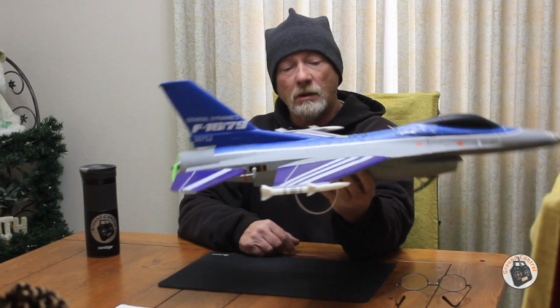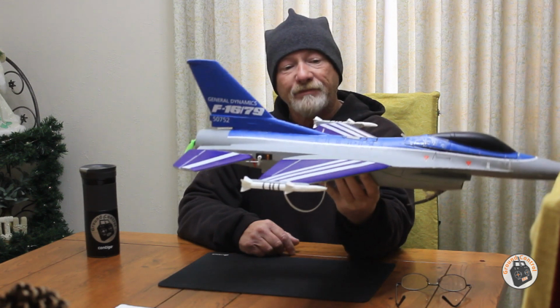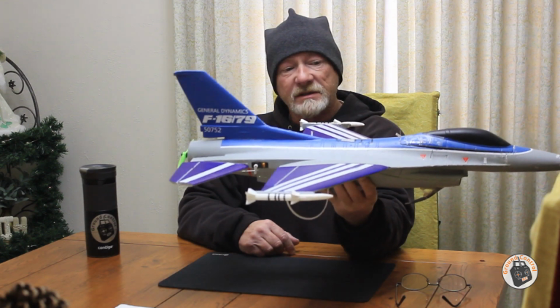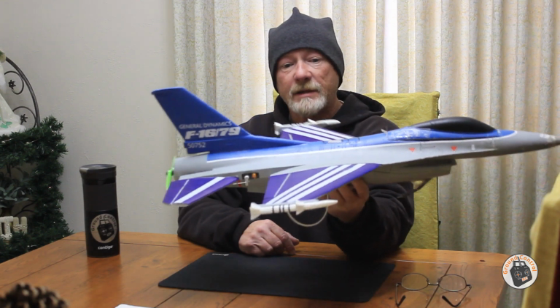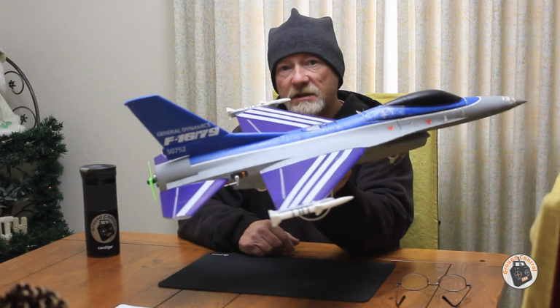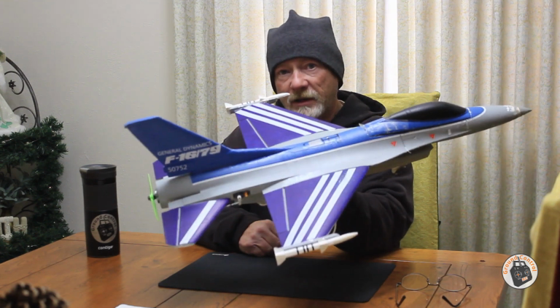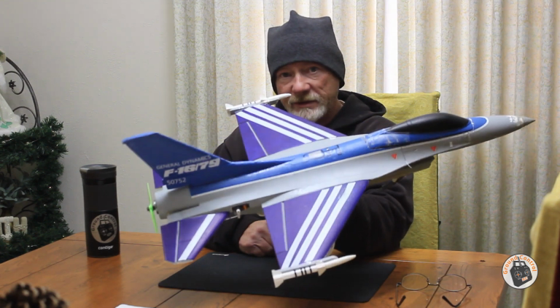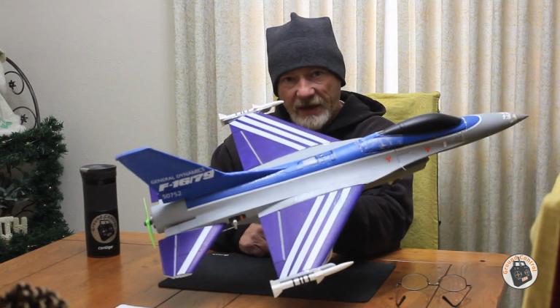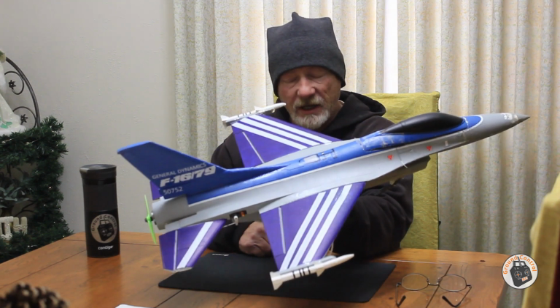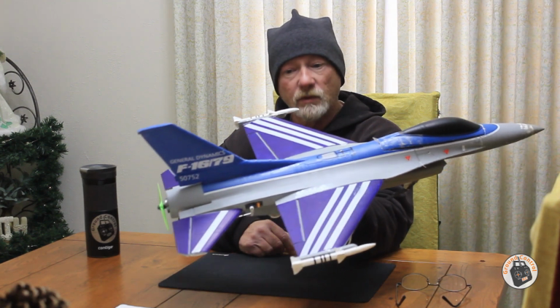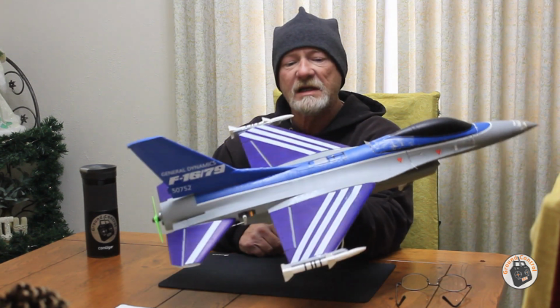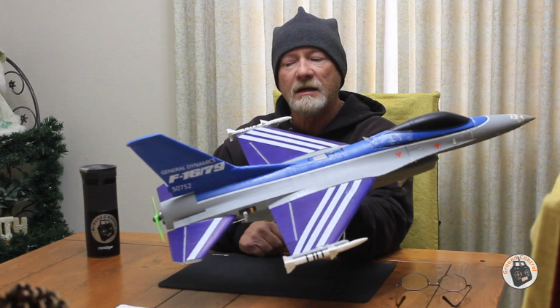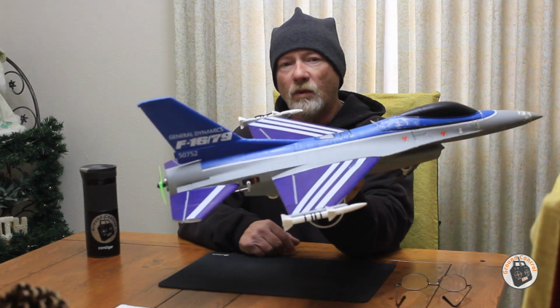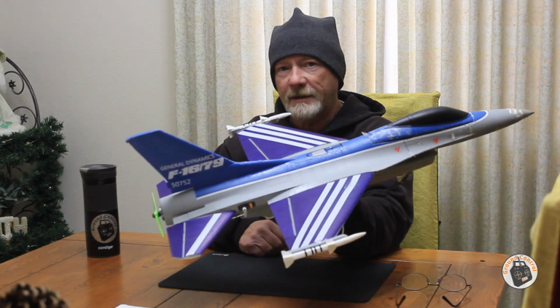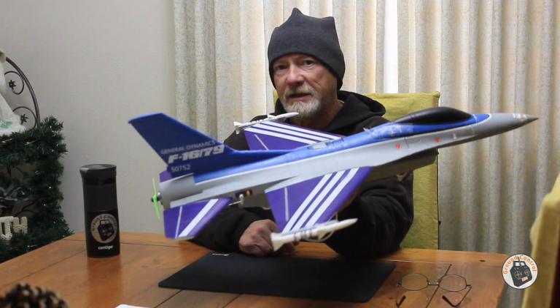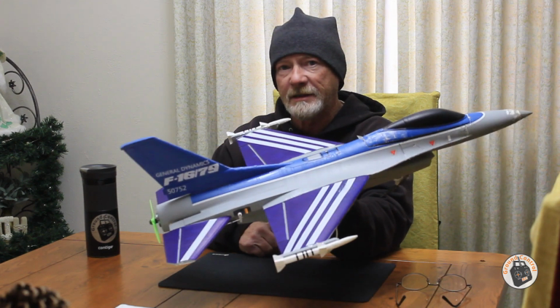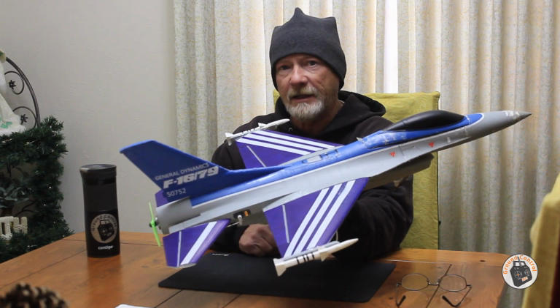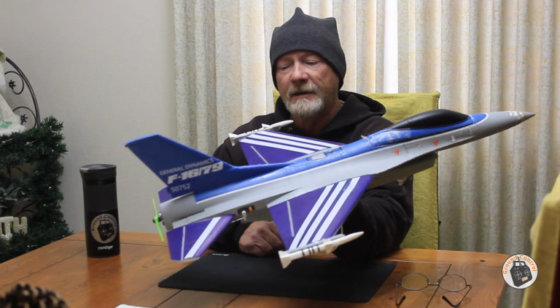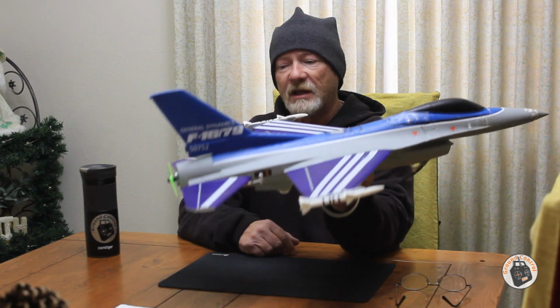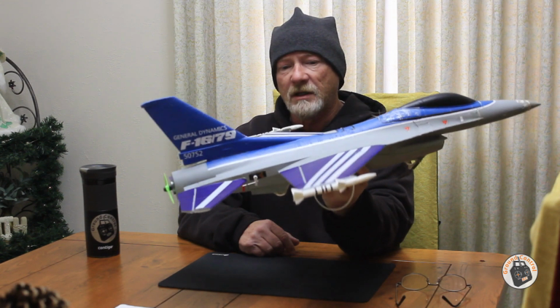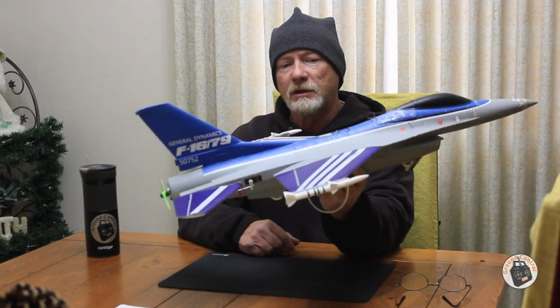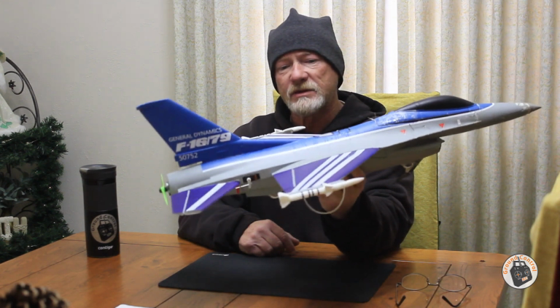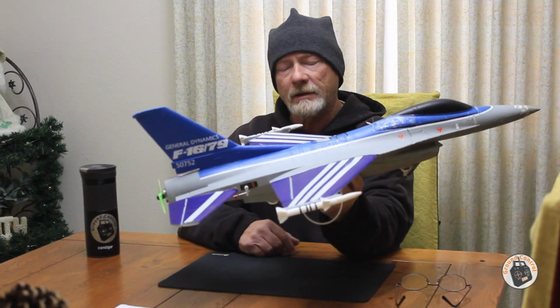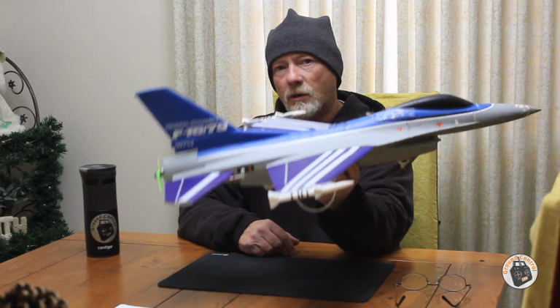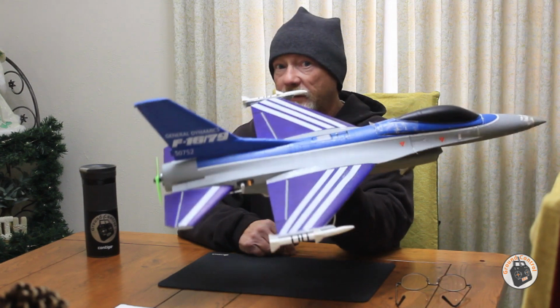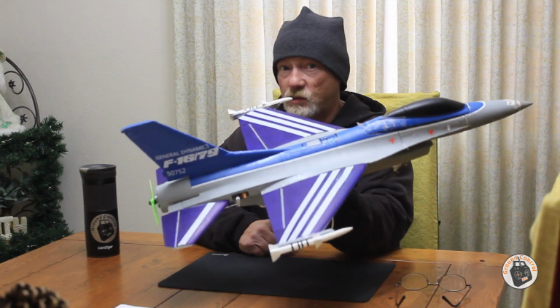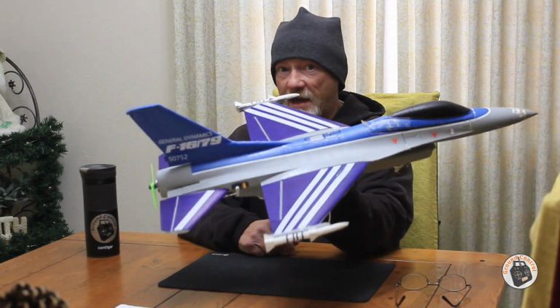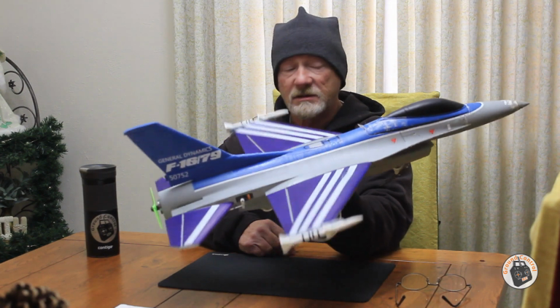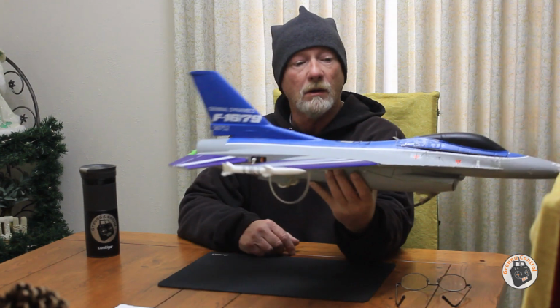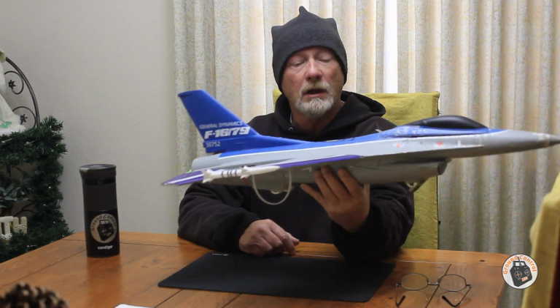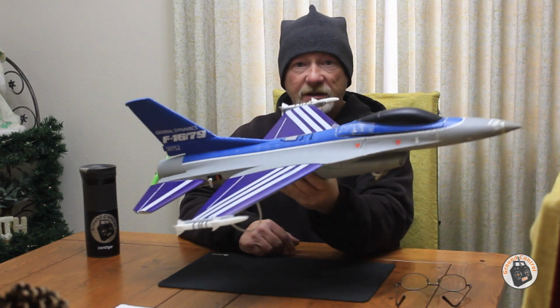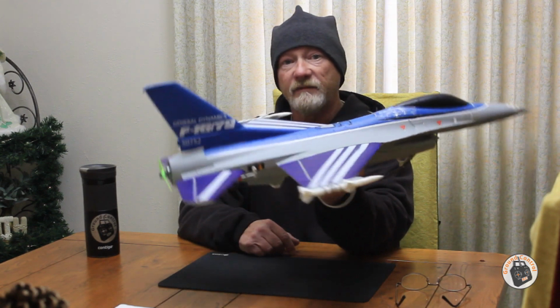Since I was able to select my components for that jet, we will see when I get it completed and get it in the air if it can come close to the amount of power that this one has. I'll see you out at the field.